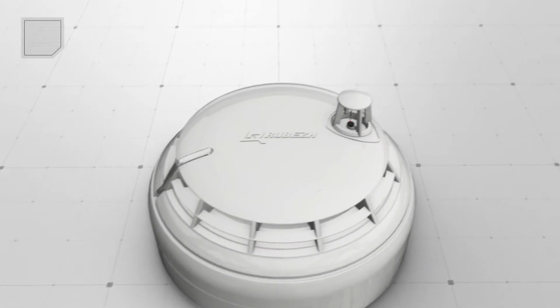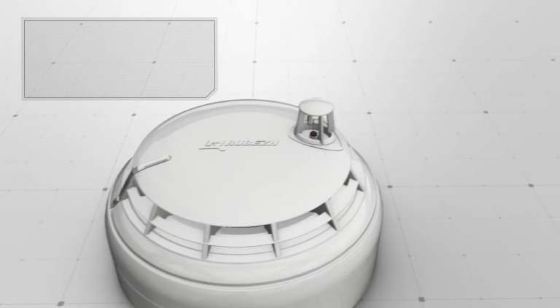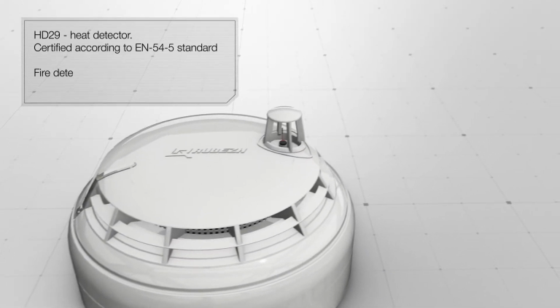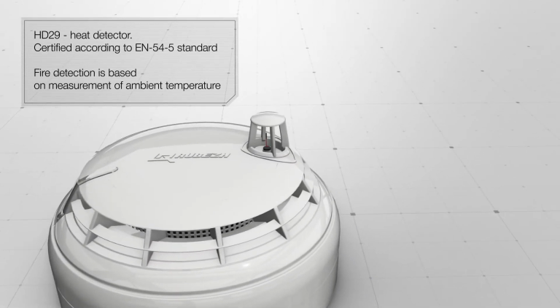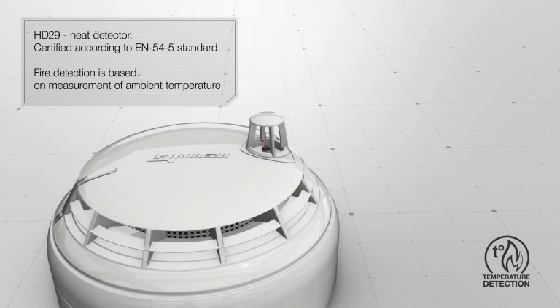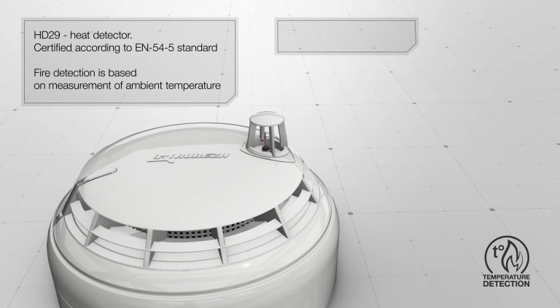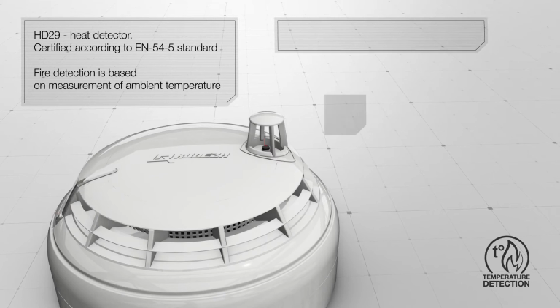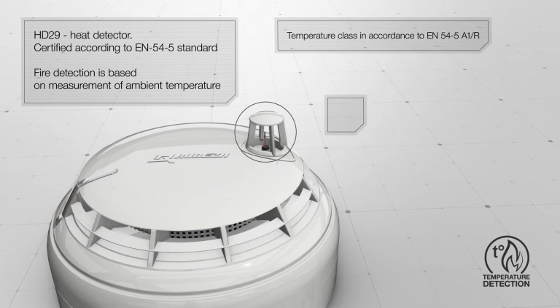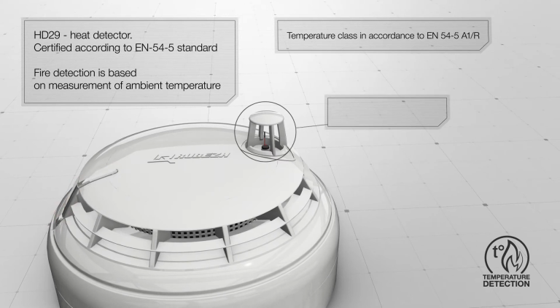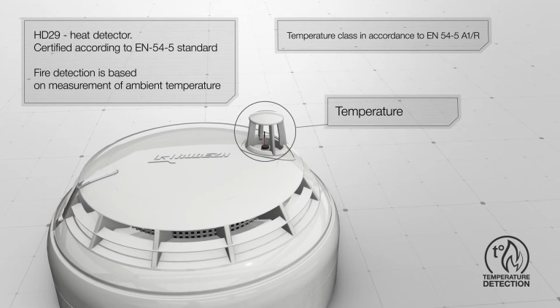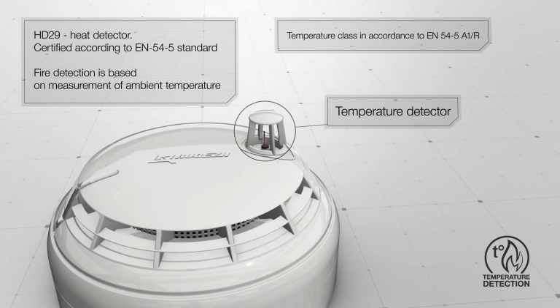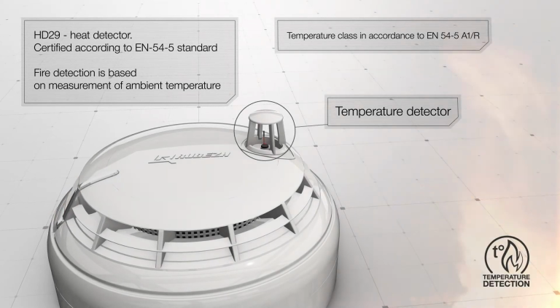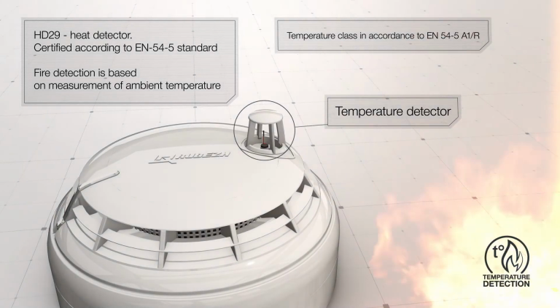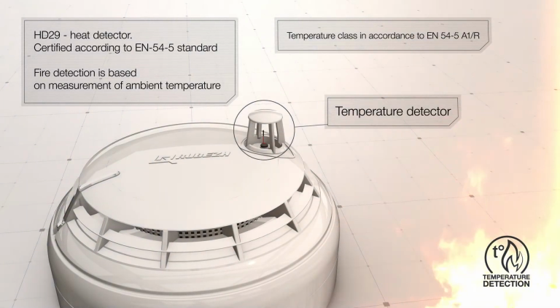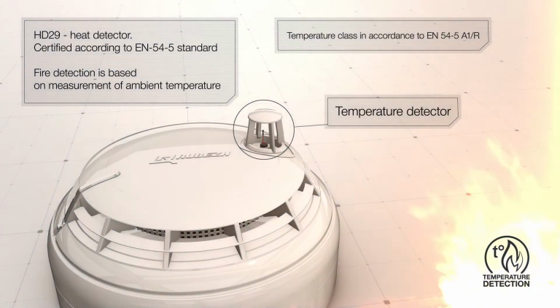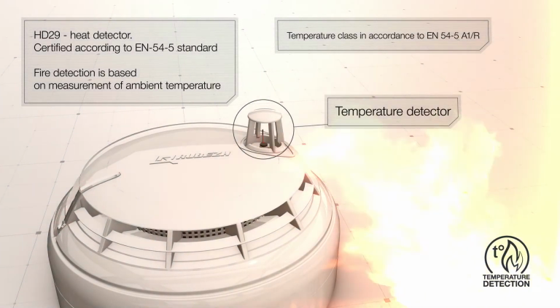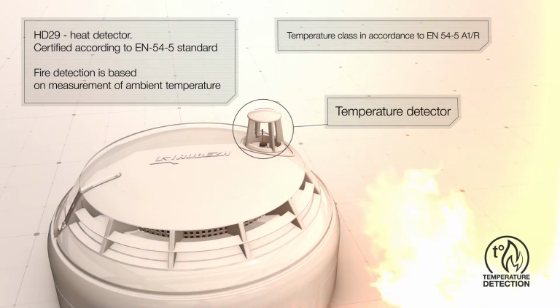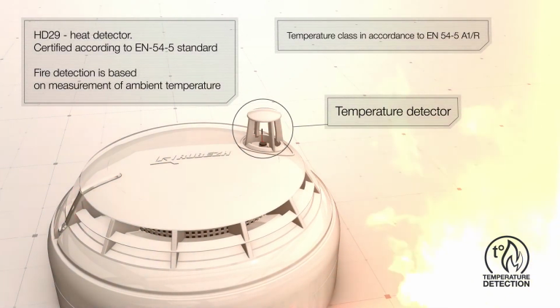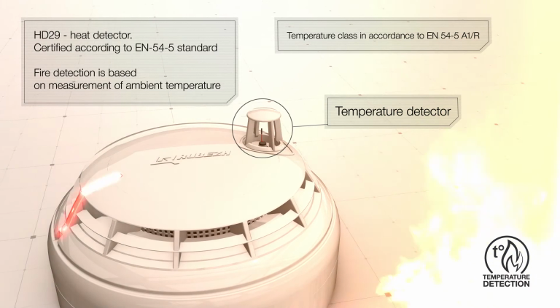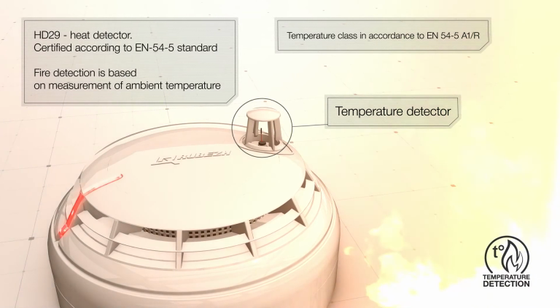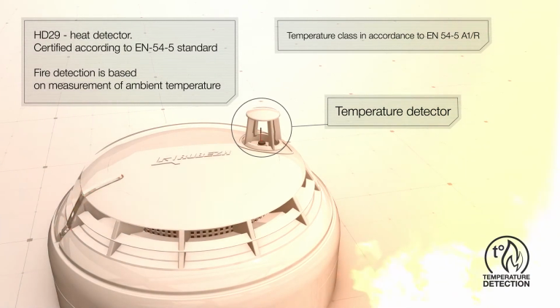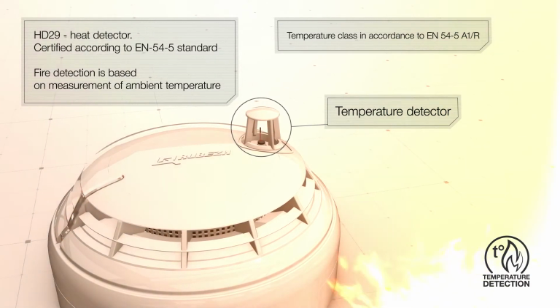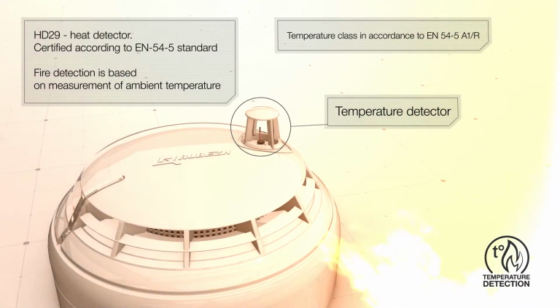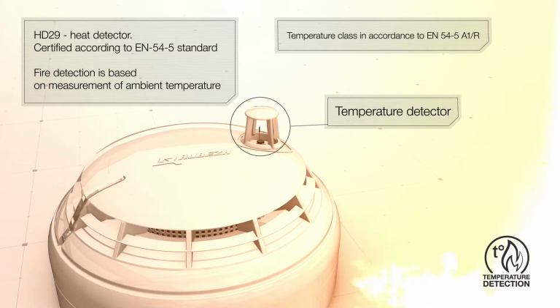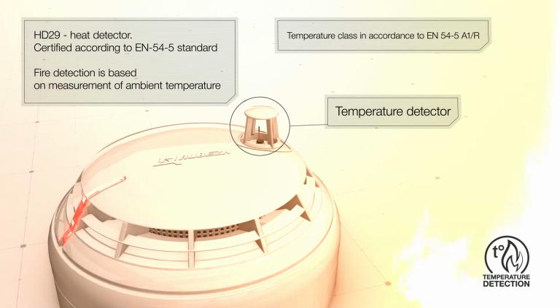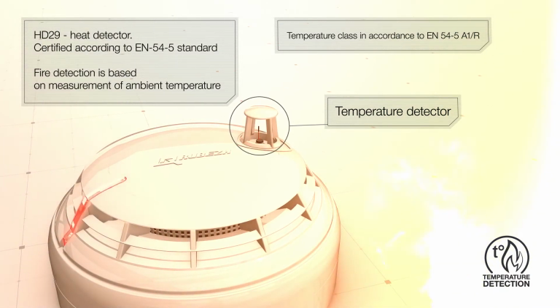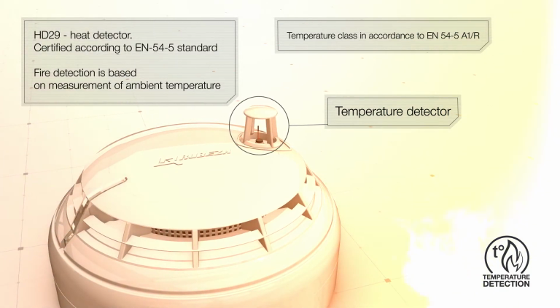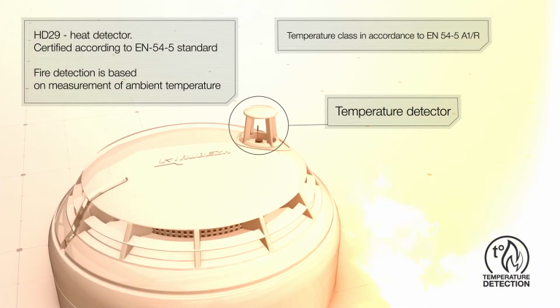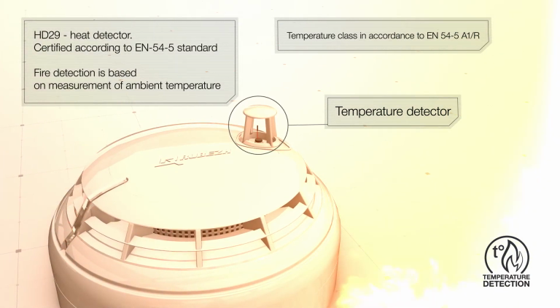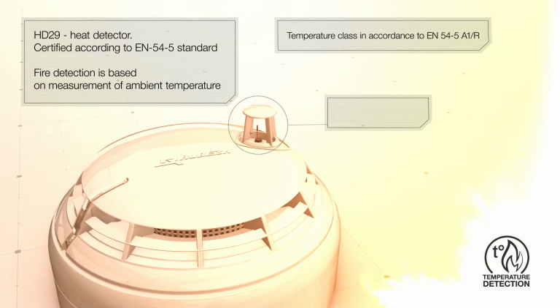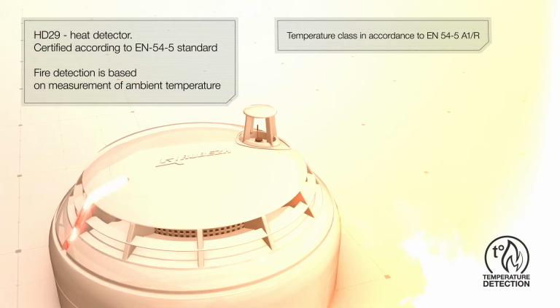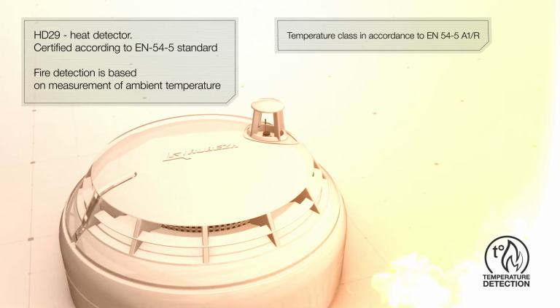Addressable heat detector HD29, certified by standard EN54-5. Fire detection is based on measurements of ambient temperature. The fire signal is formed by reaching a maximum threshold or by the temperature rate of rise.